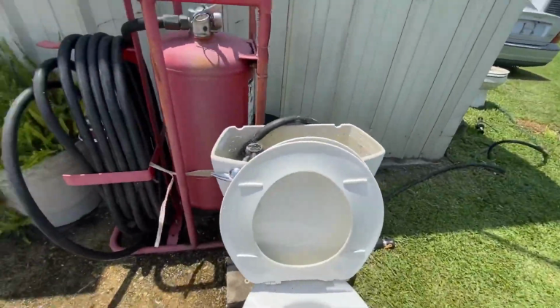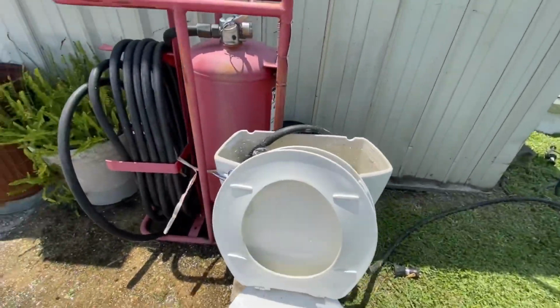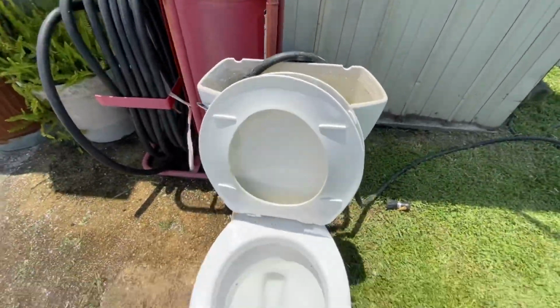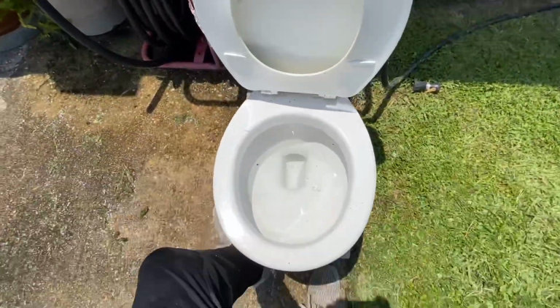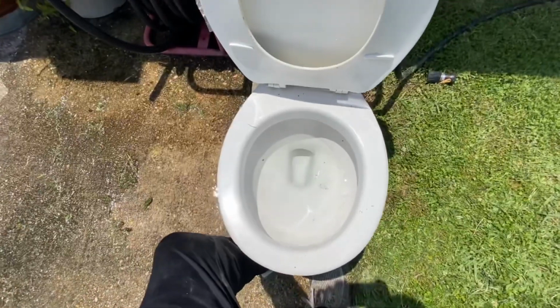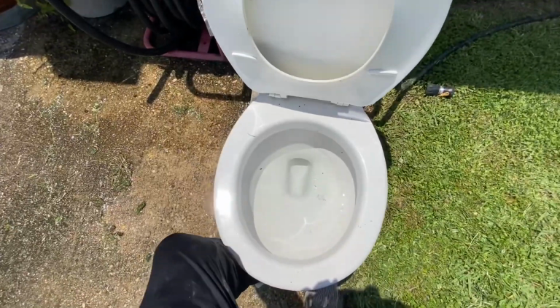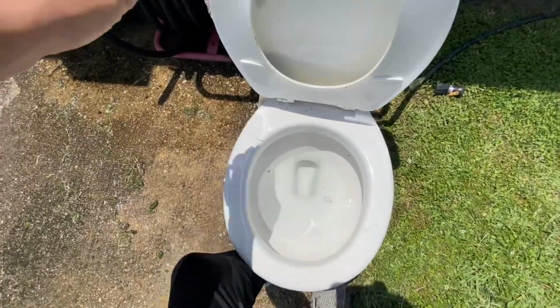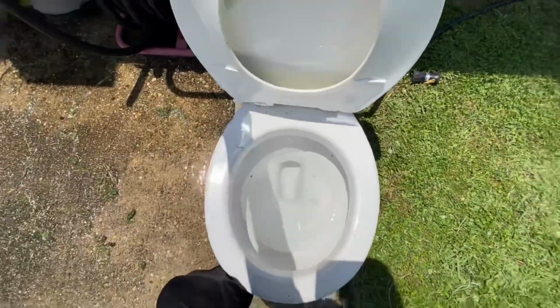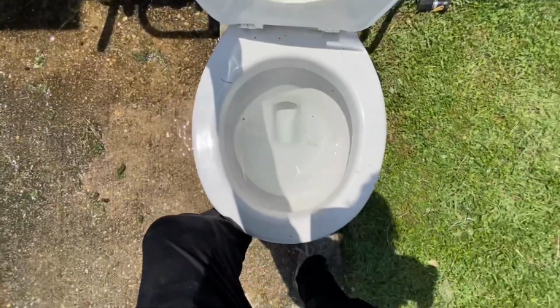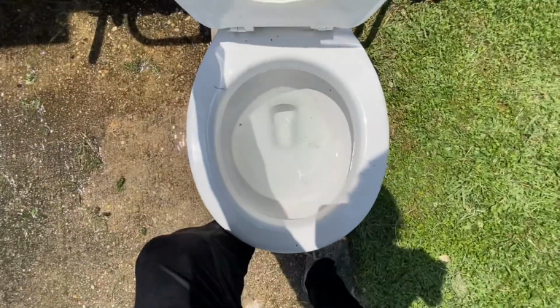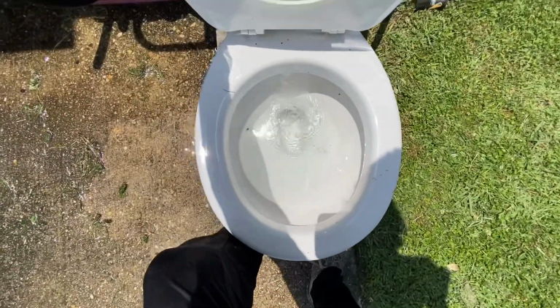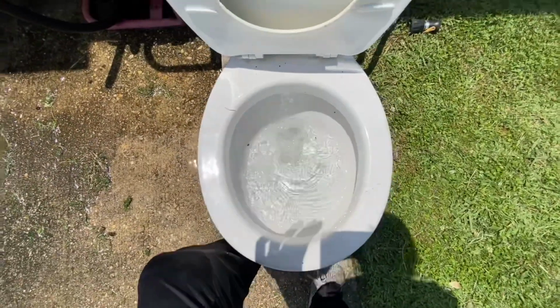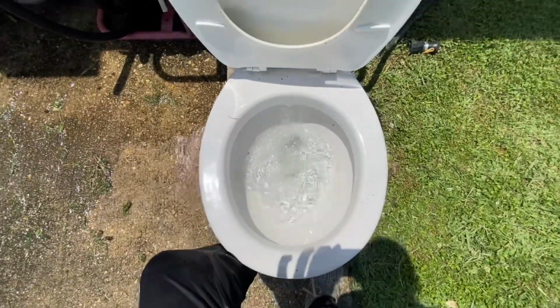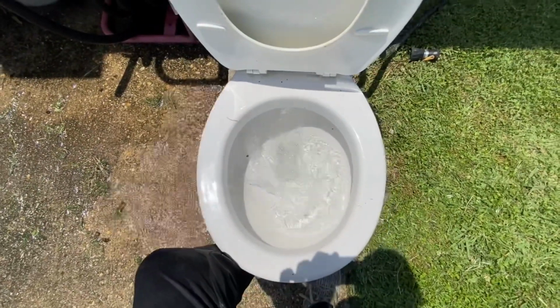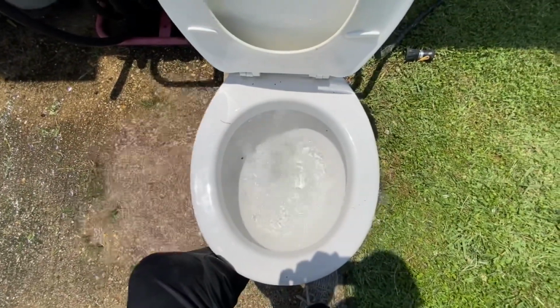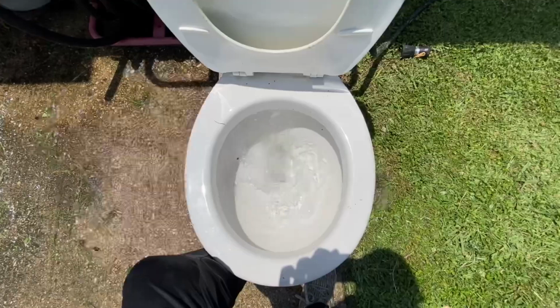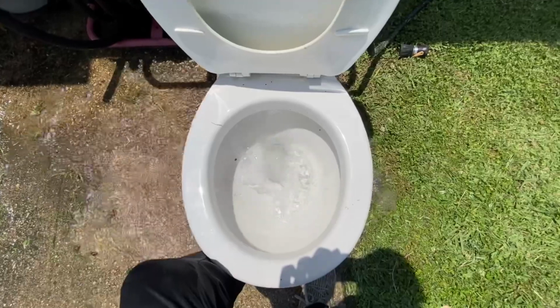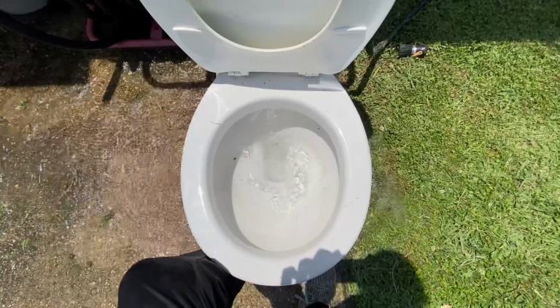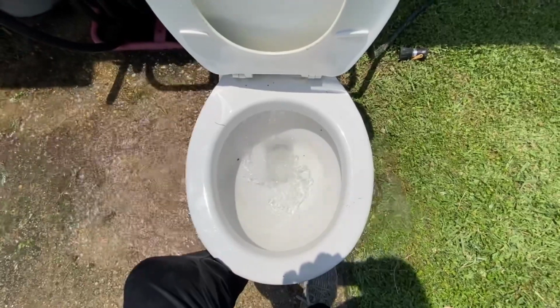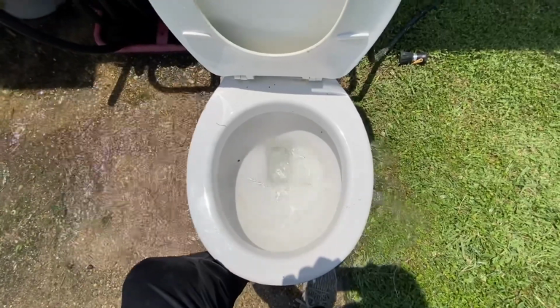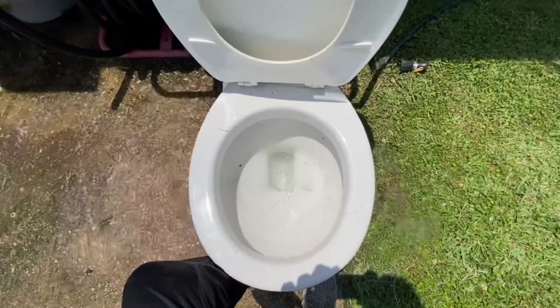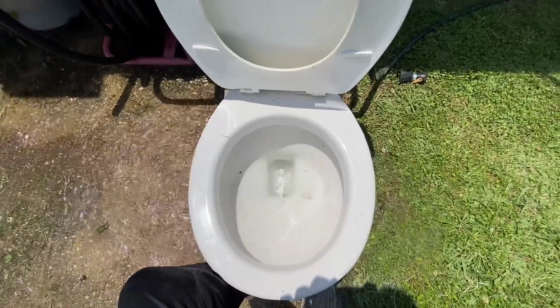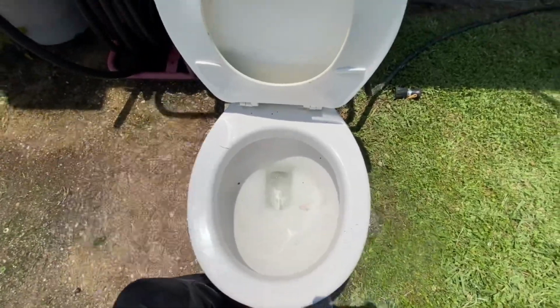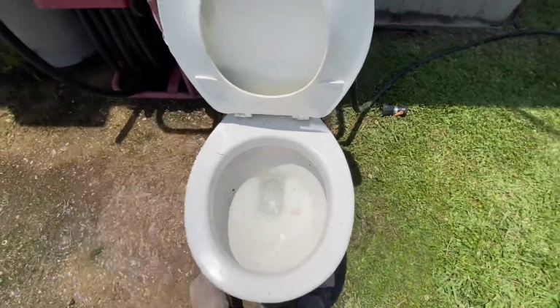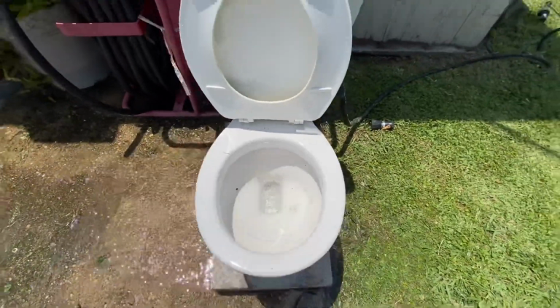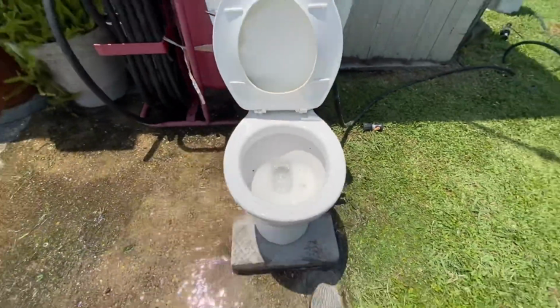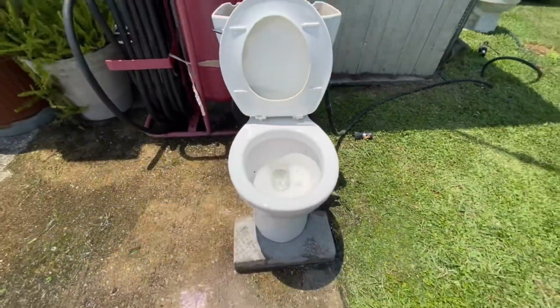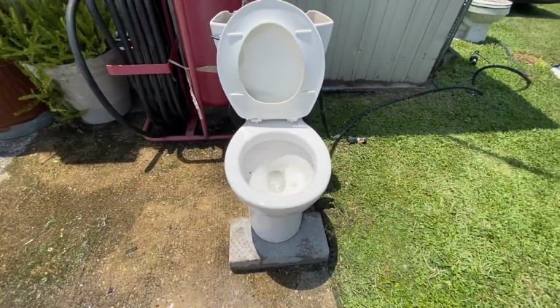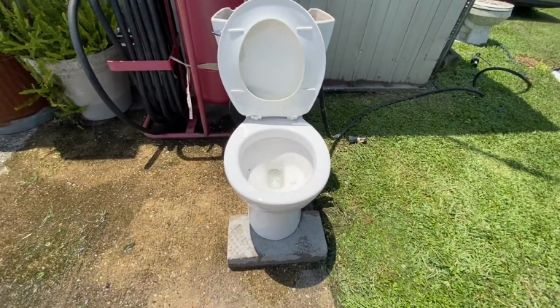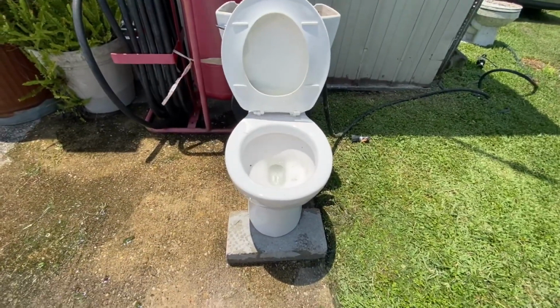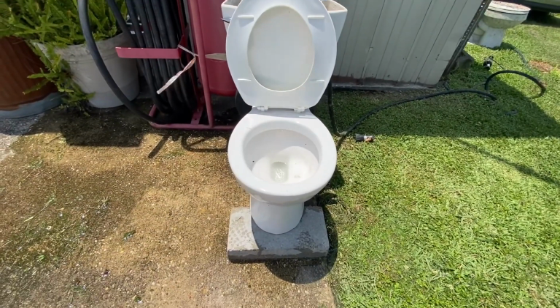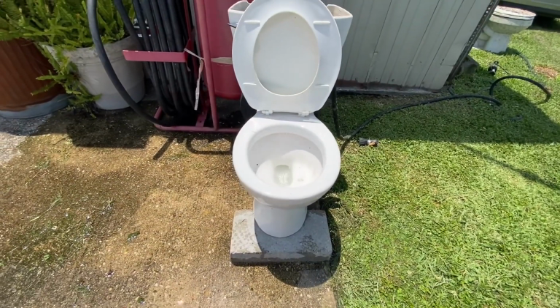The tank is overfilling, so let's give it a flush. Now that actually has a pretty strong, powerful flush.